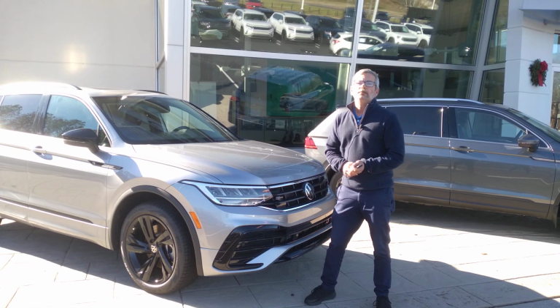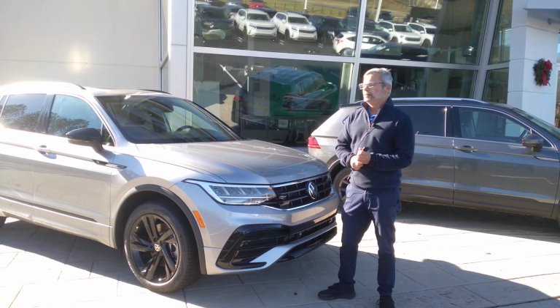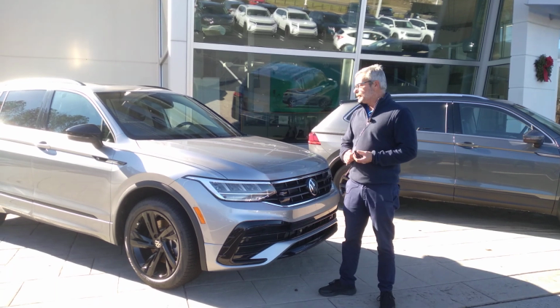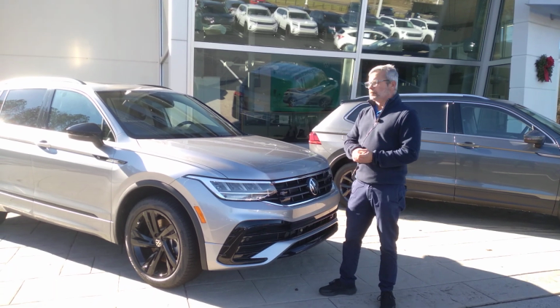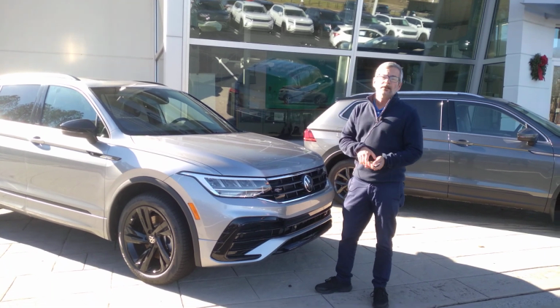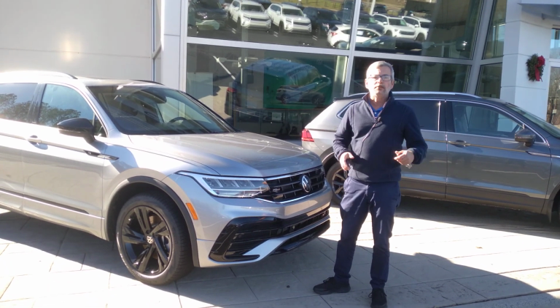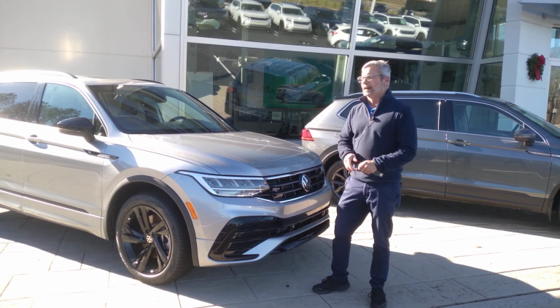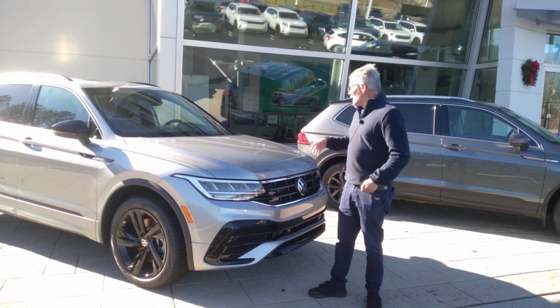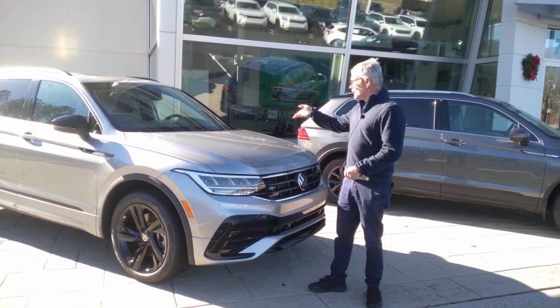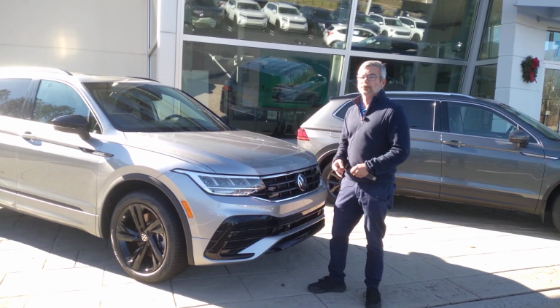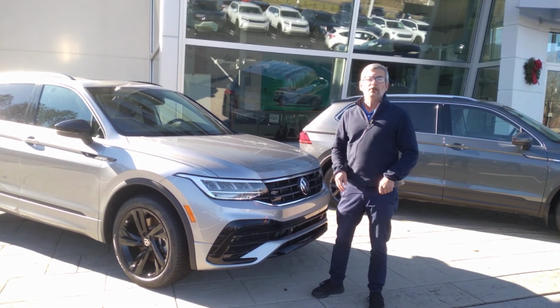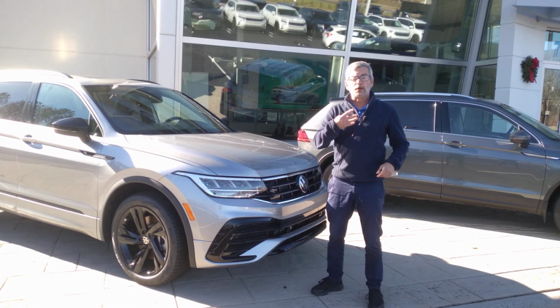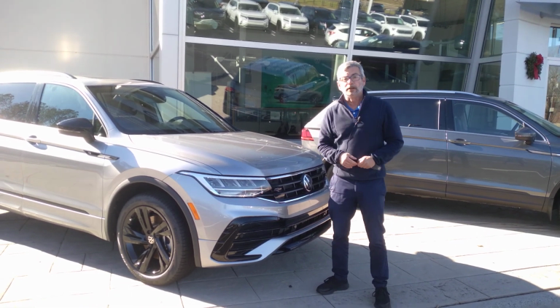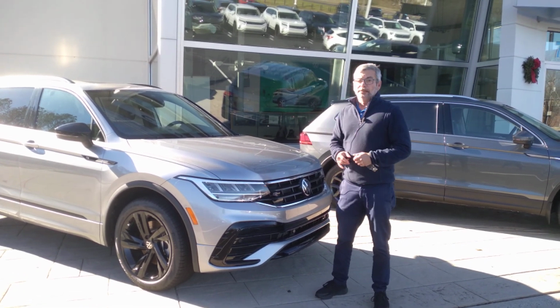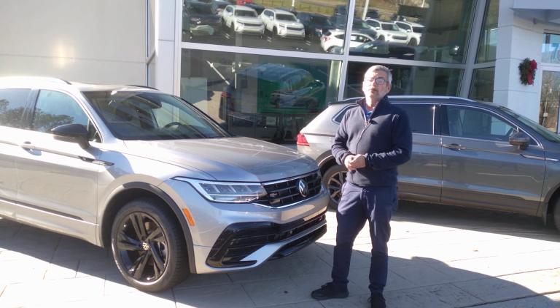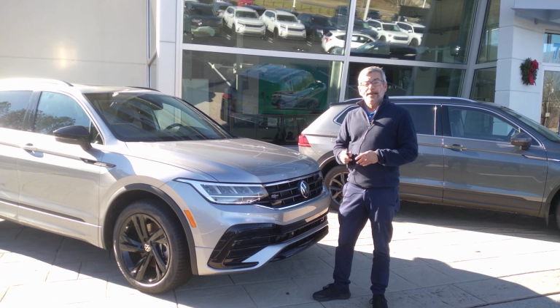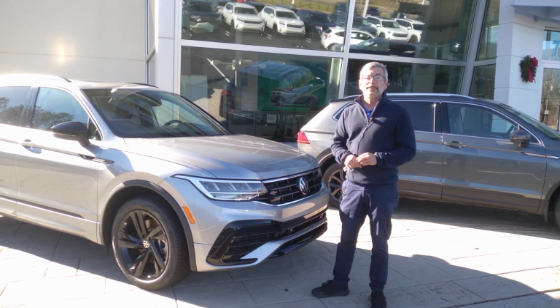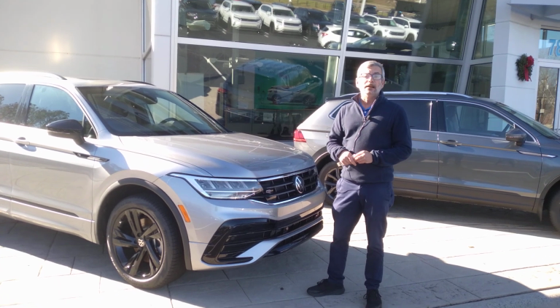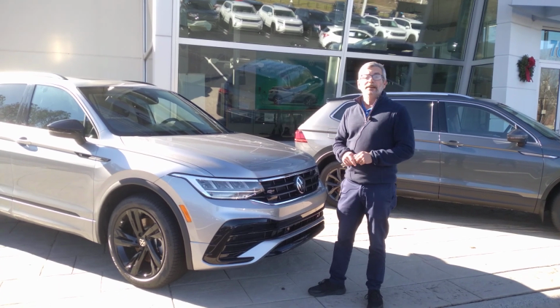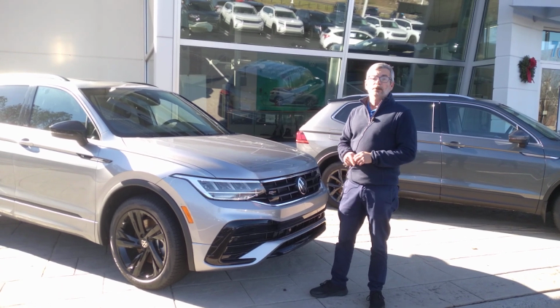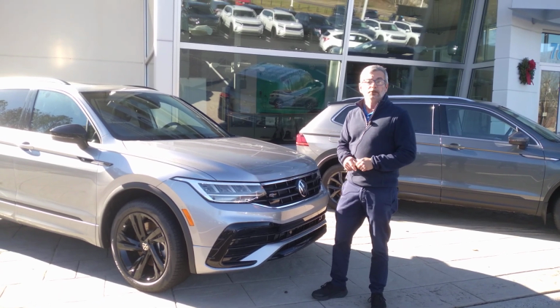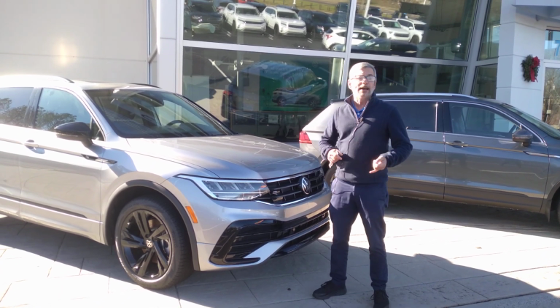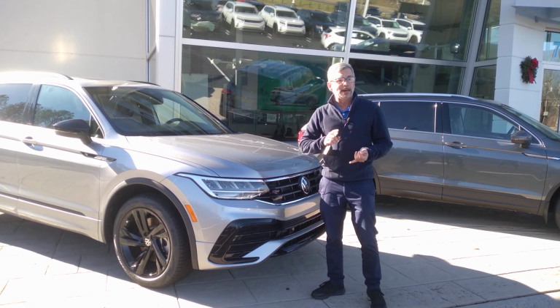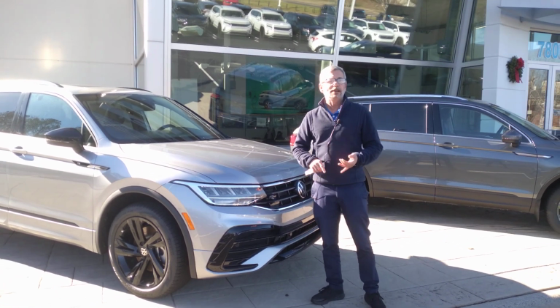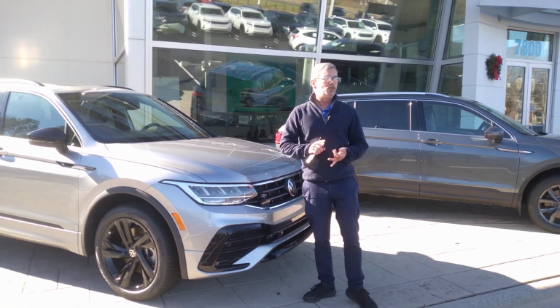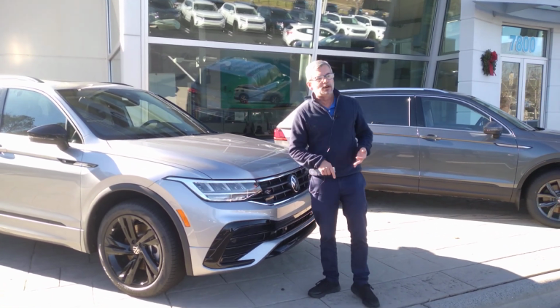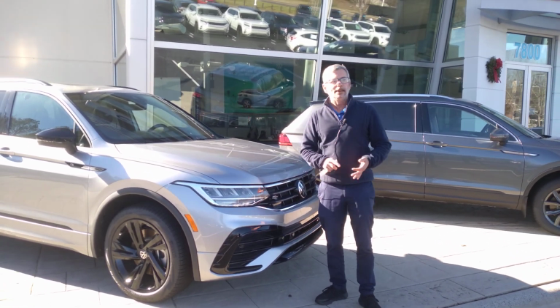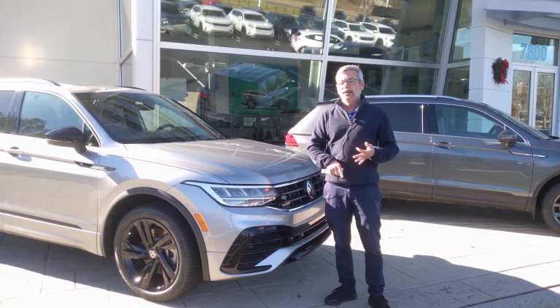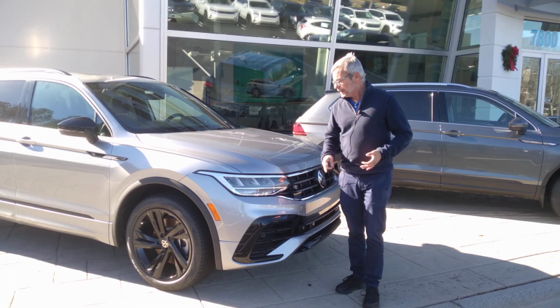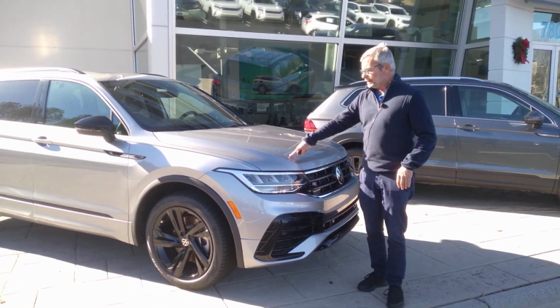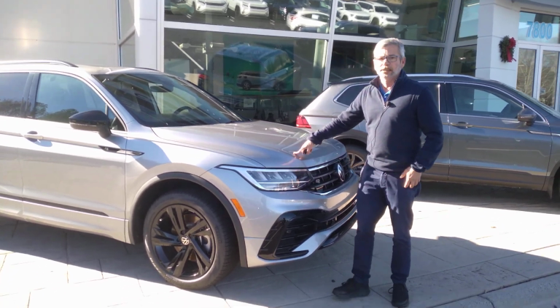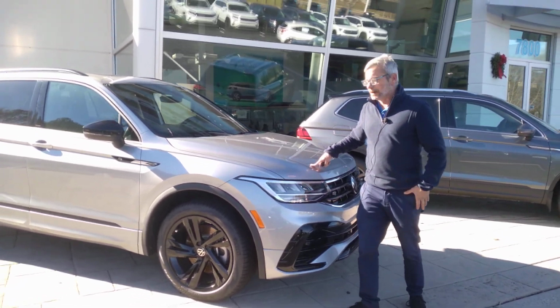My name is Chris with Carolina Volkswagen, and this is one of our D1SER lines. We have a black one, a white one, a gray one, and the silver one.